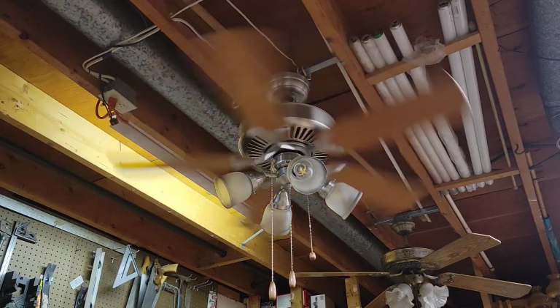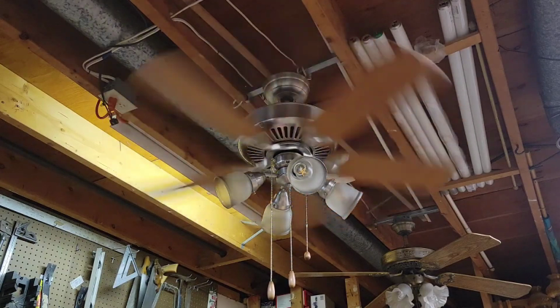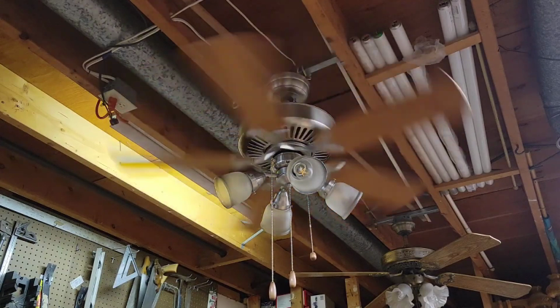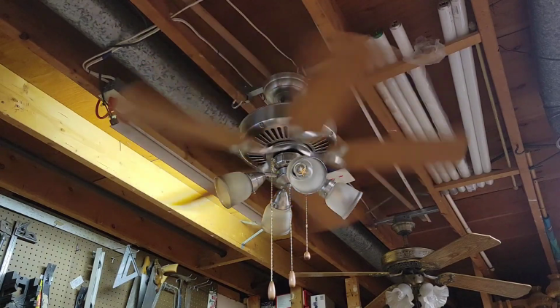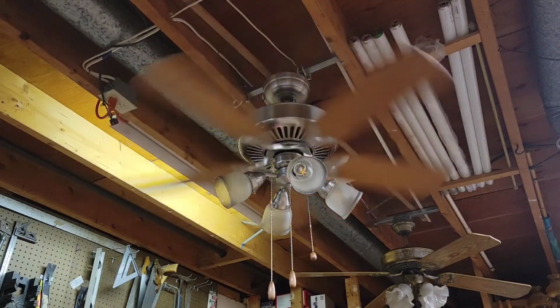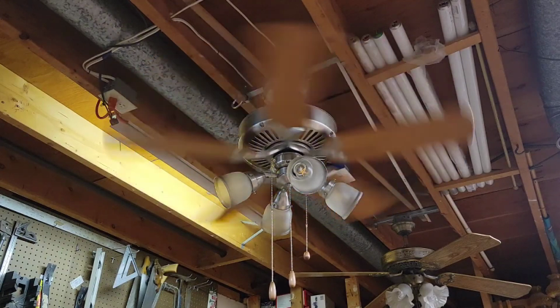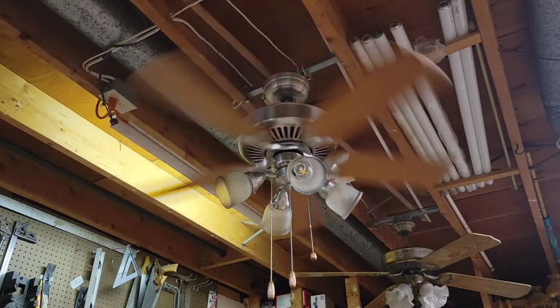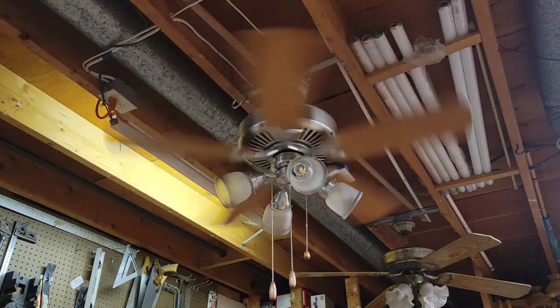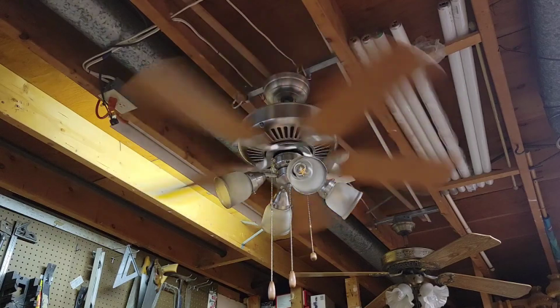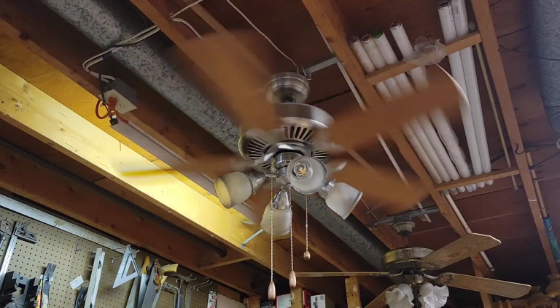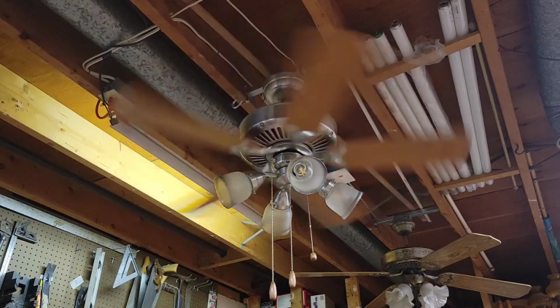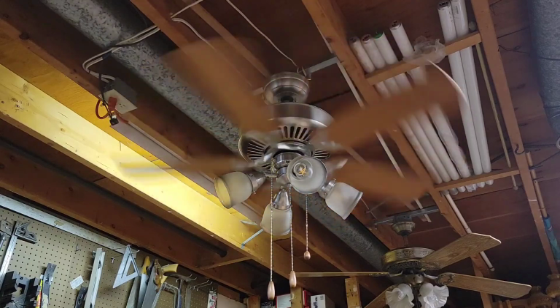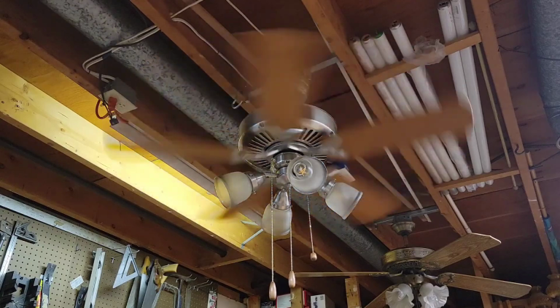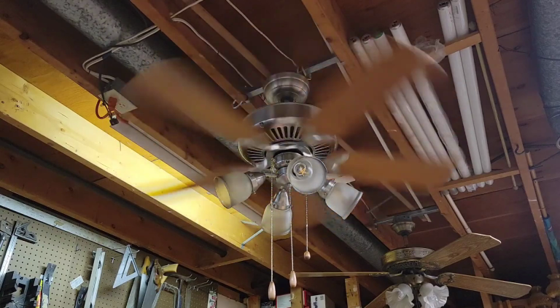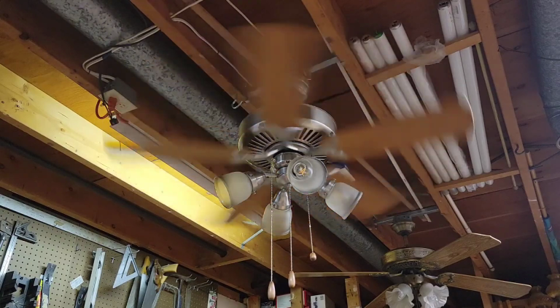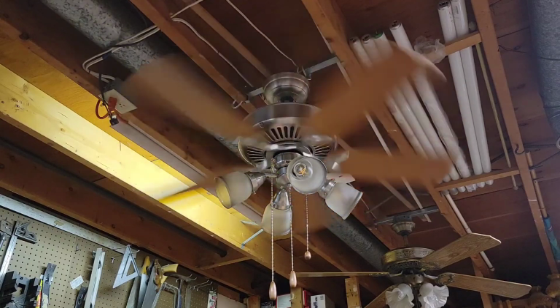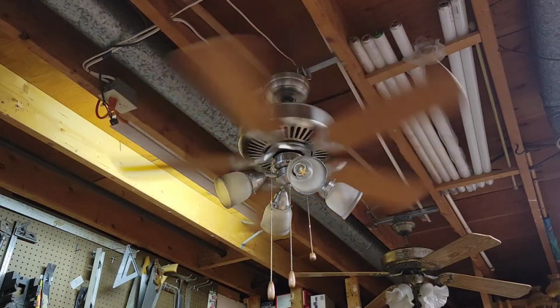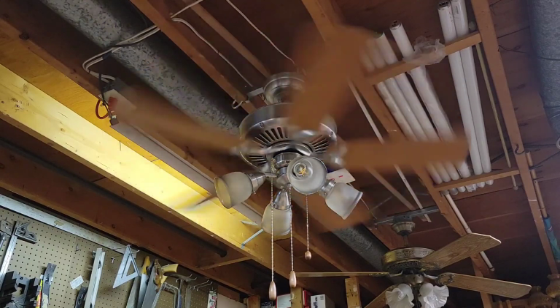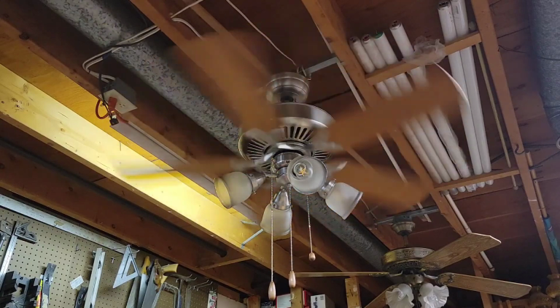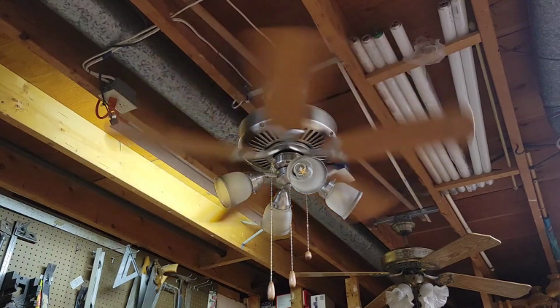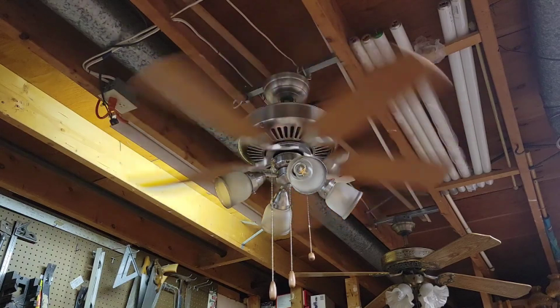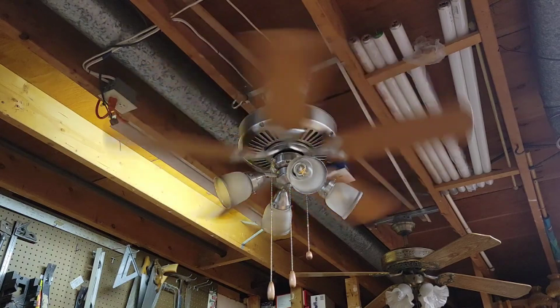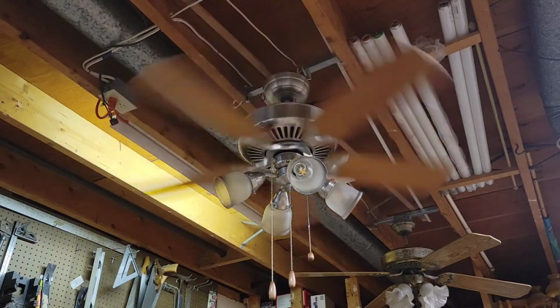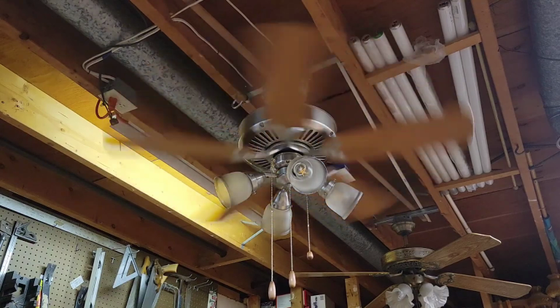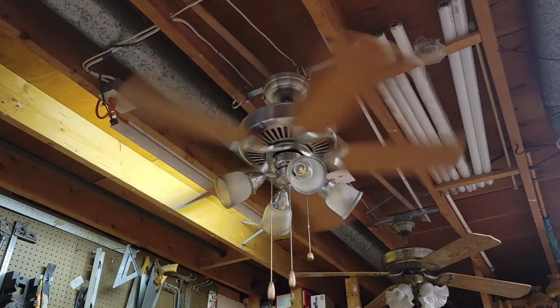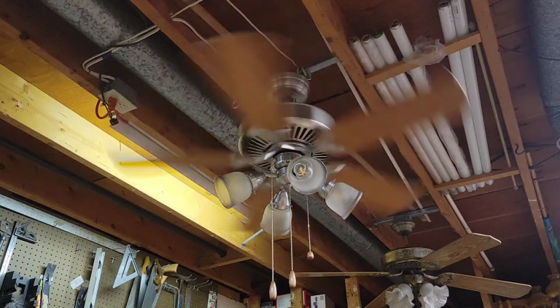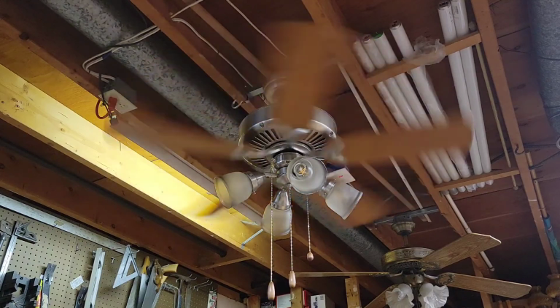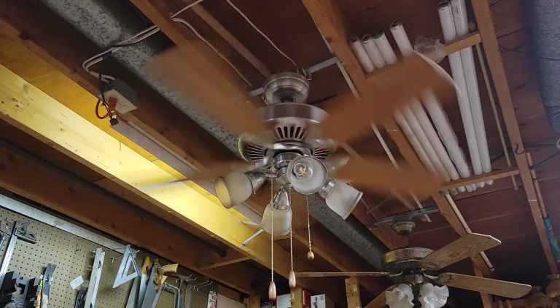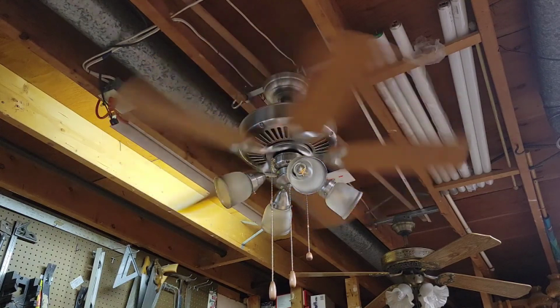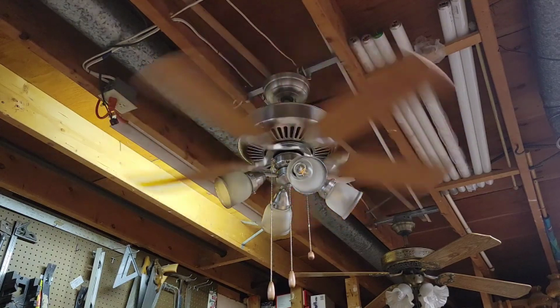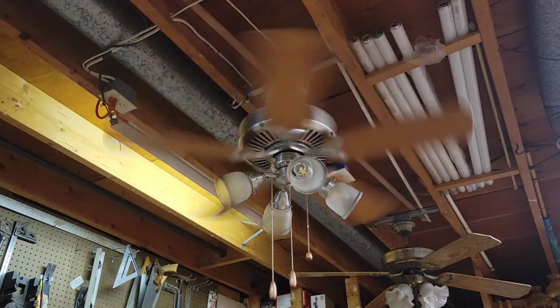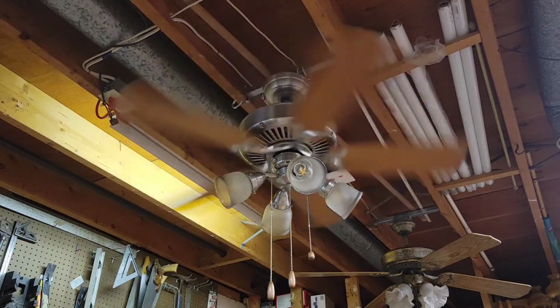There might be an ever so slight bearing noise, but that's just the bearing starting to dry out a little bit. Hard to tell — it still throws out a pretty decent breeze.